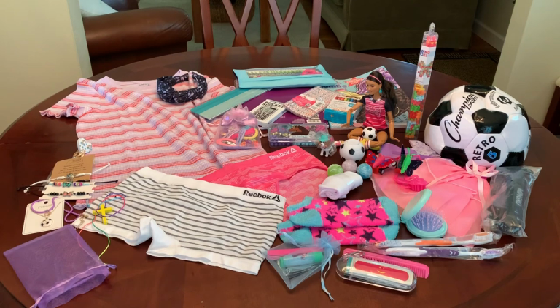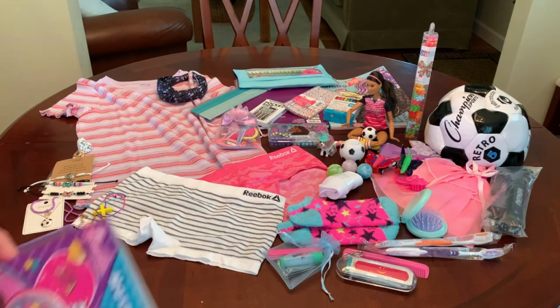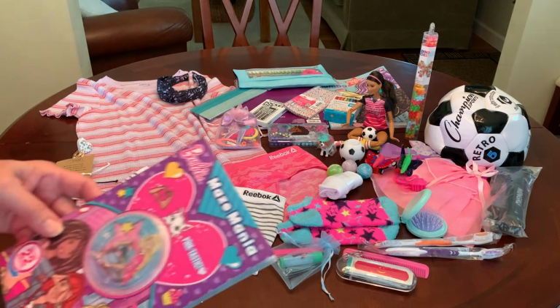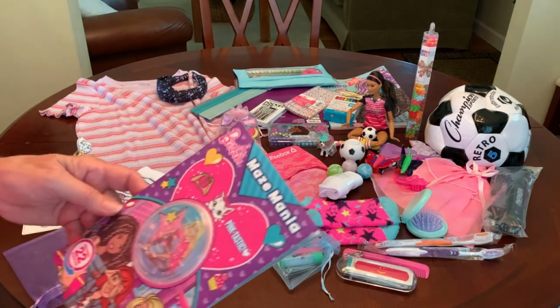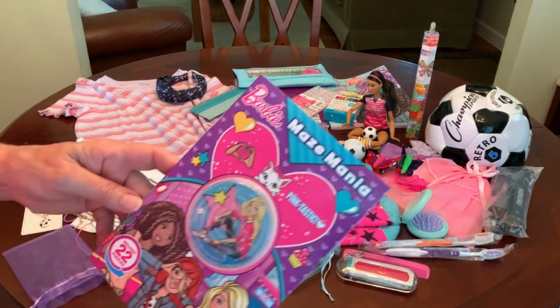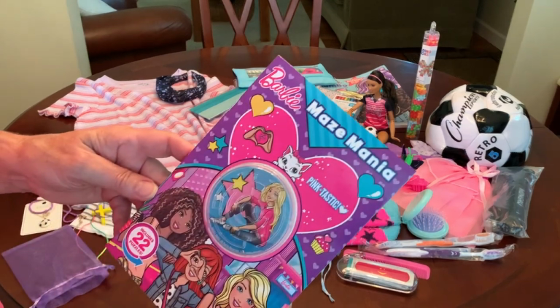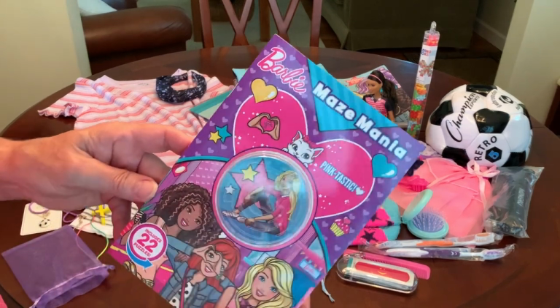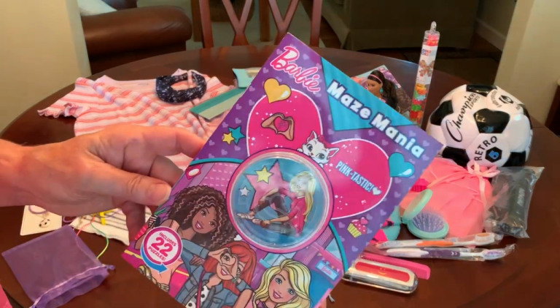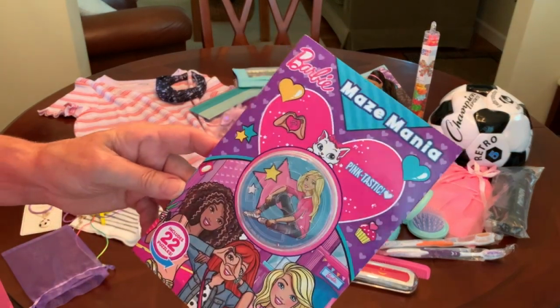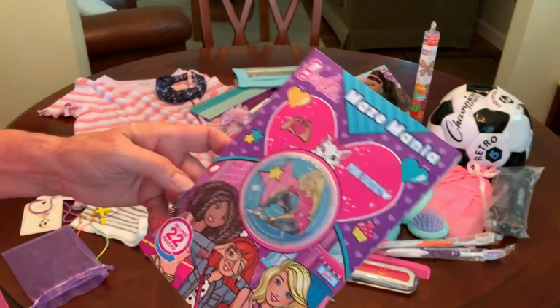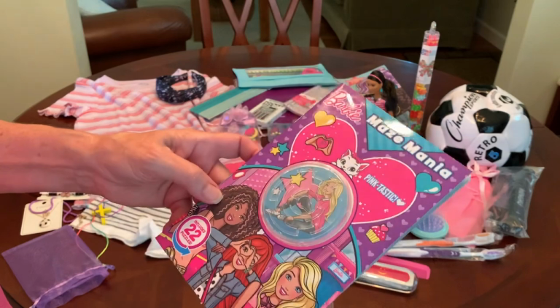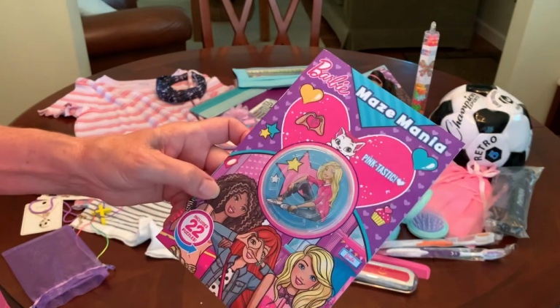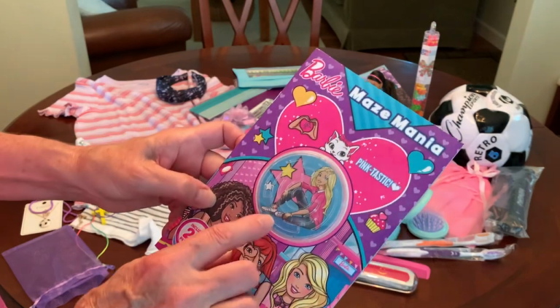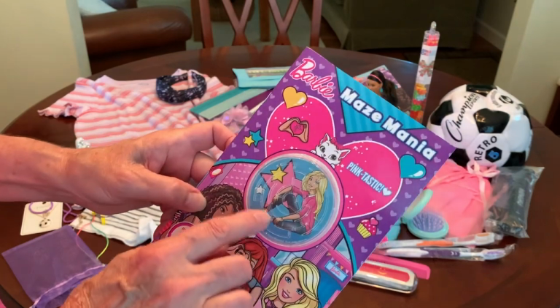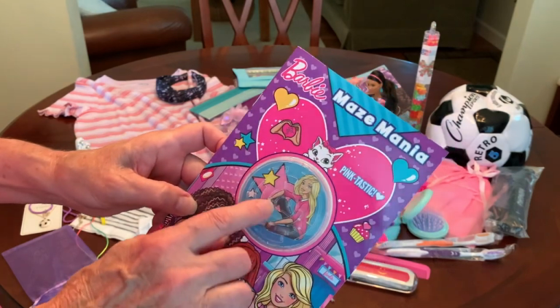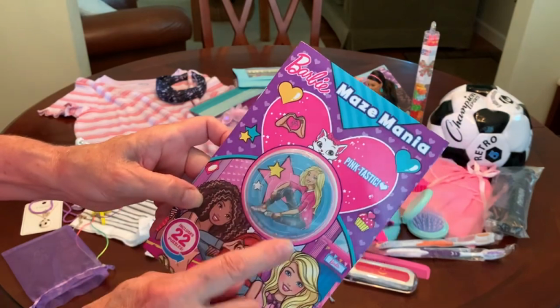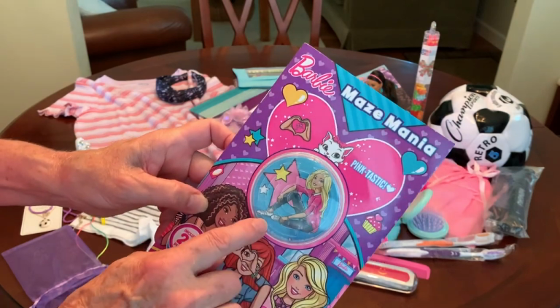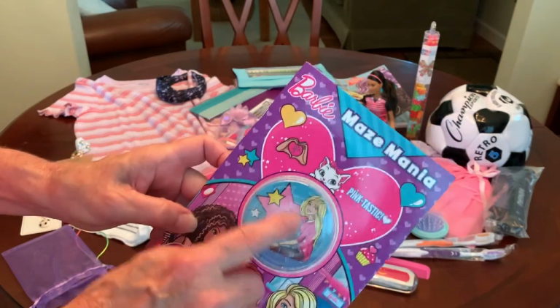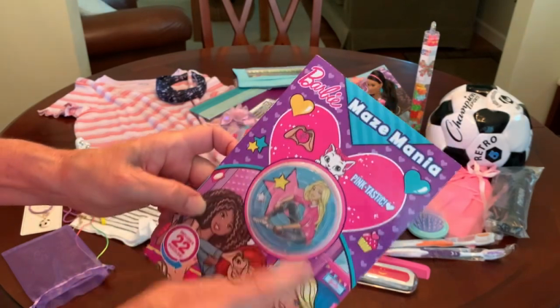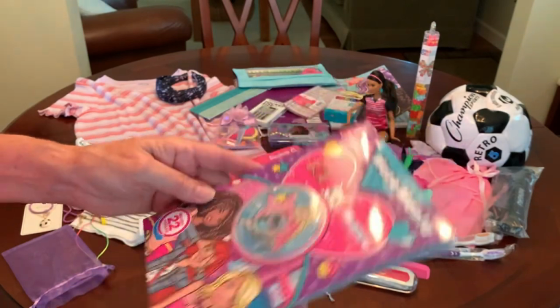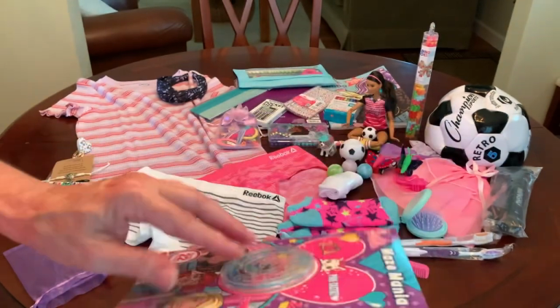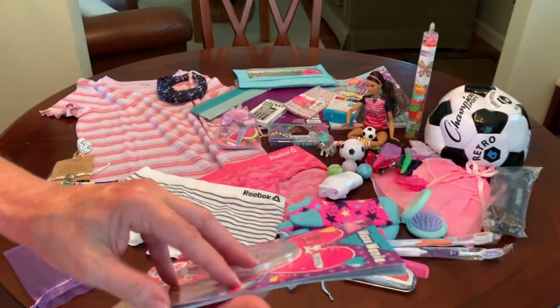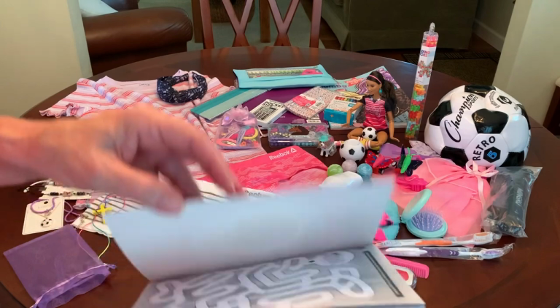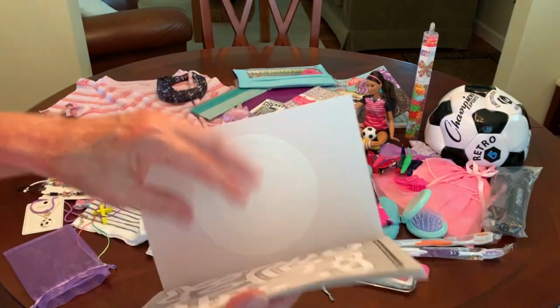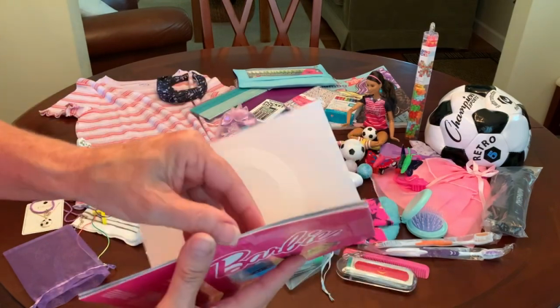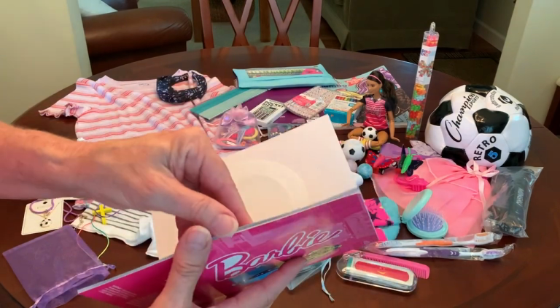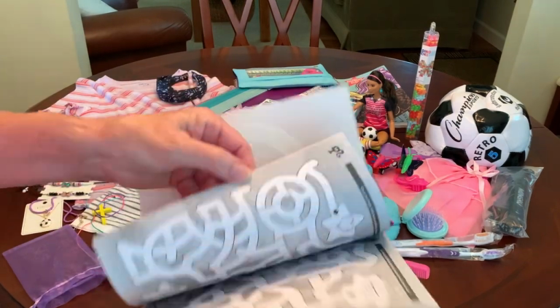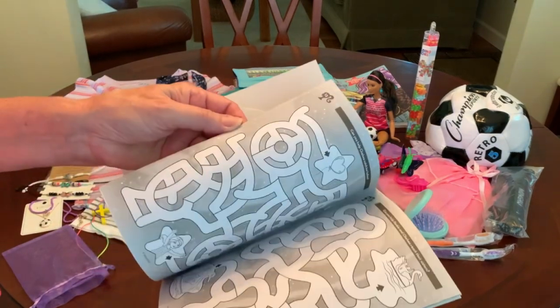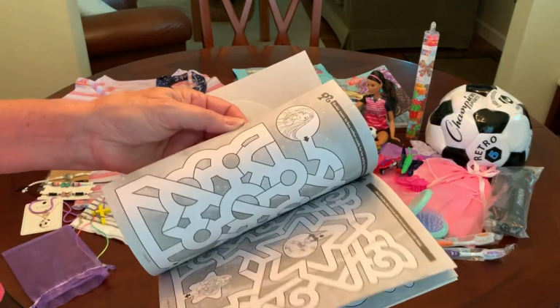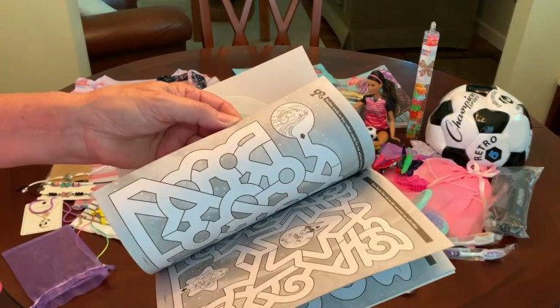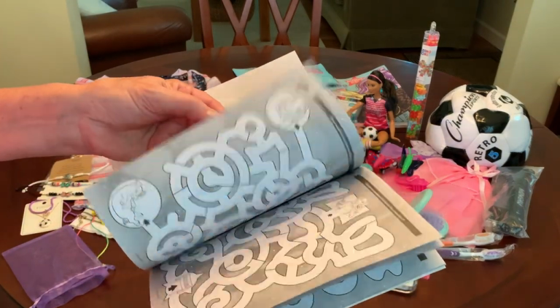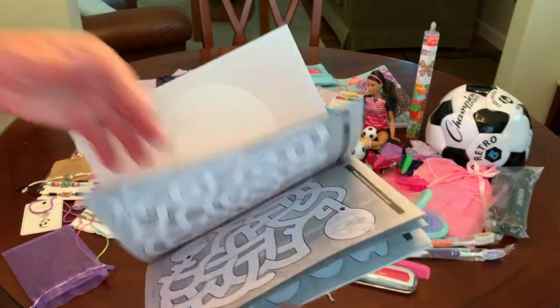She has a Barbie Maze Mania booklet with a little removable plastic maze game on the front, and the inside is filled with different mazes for her to master.